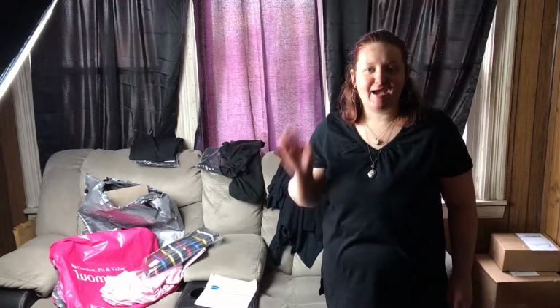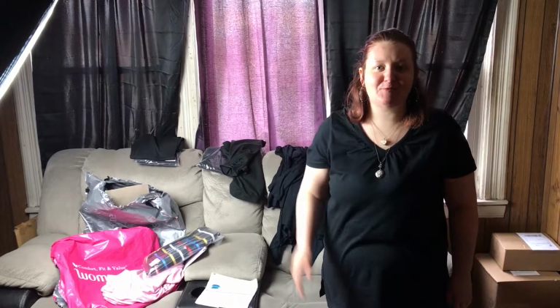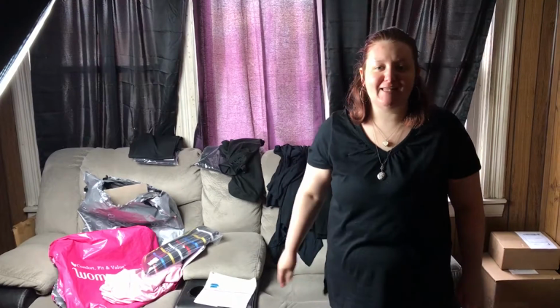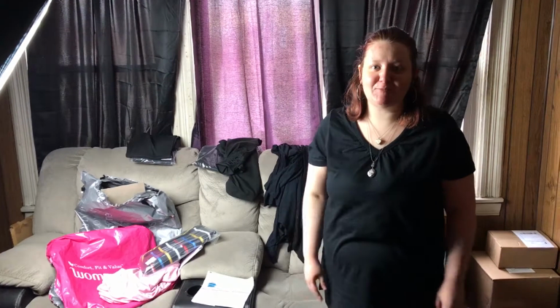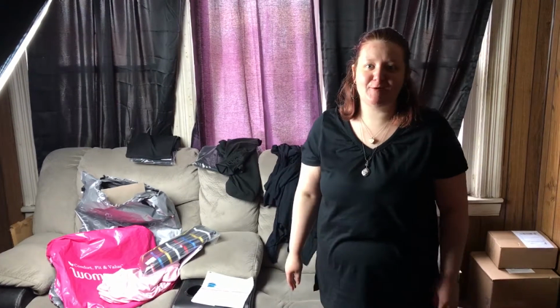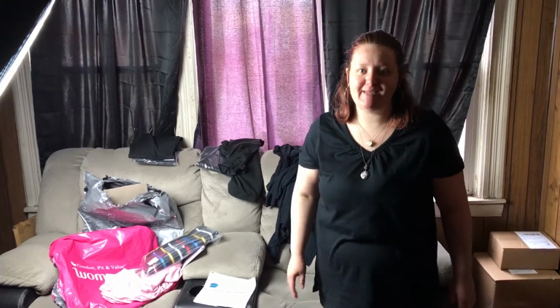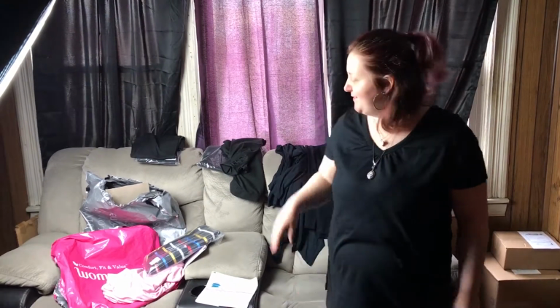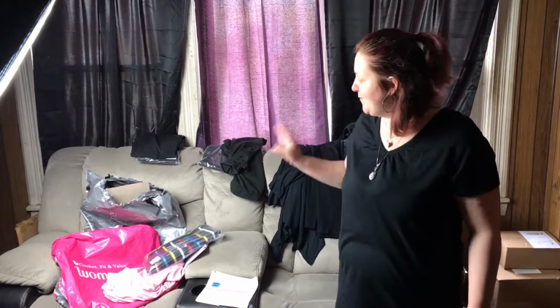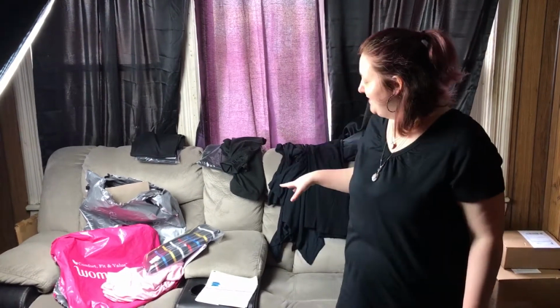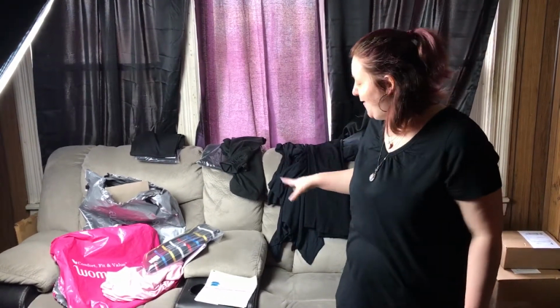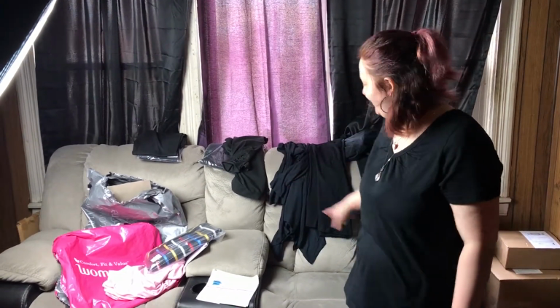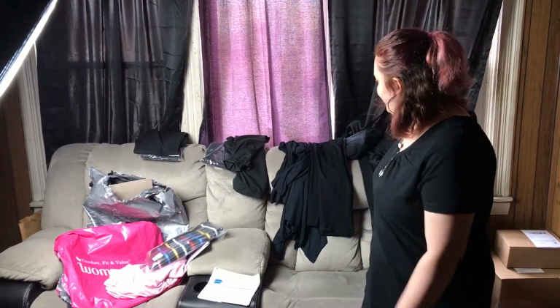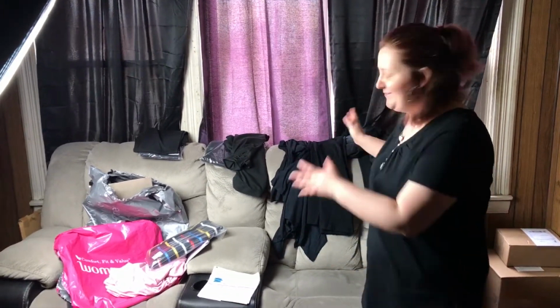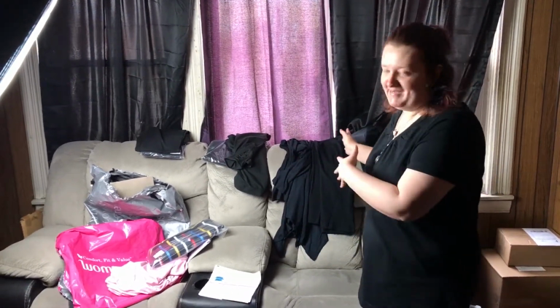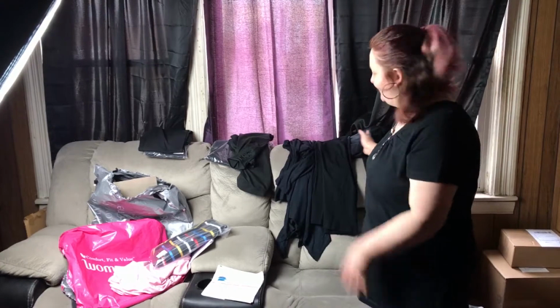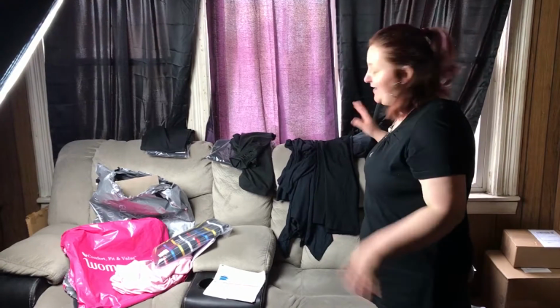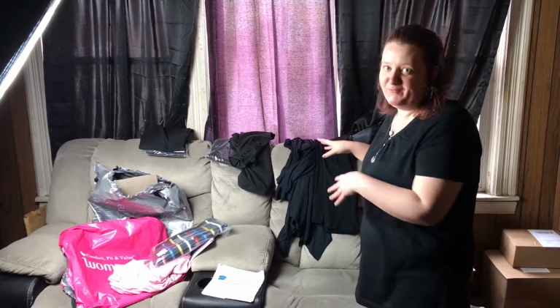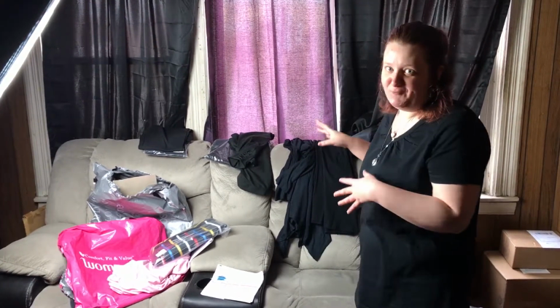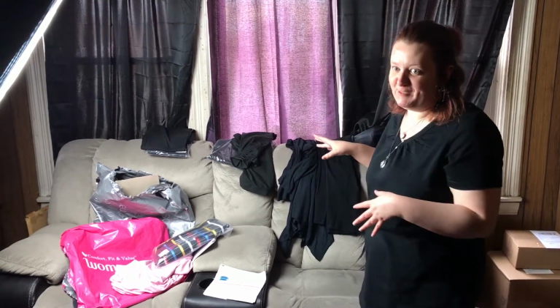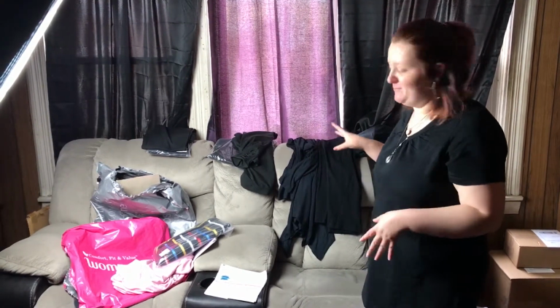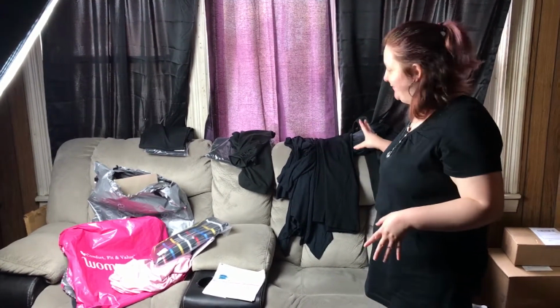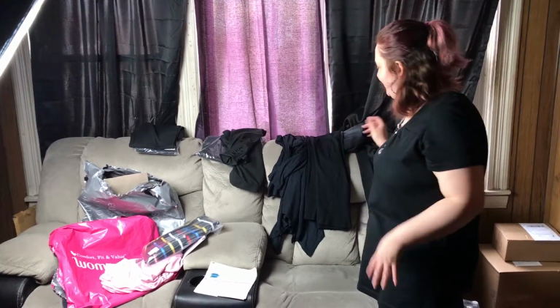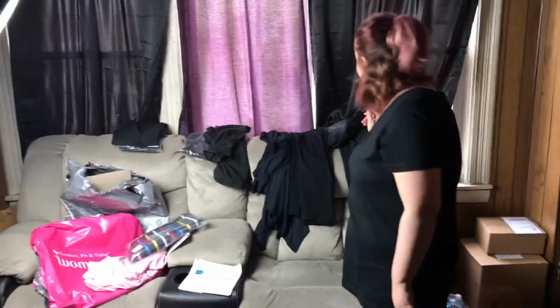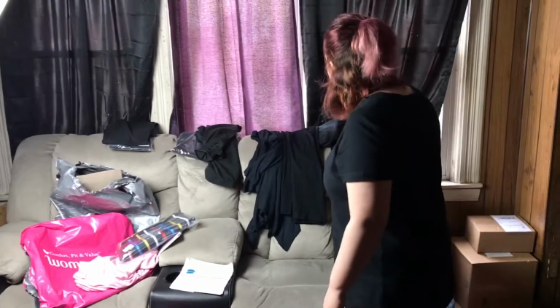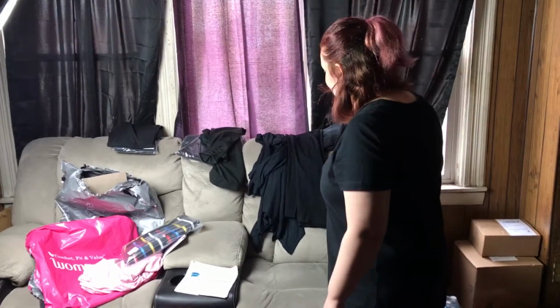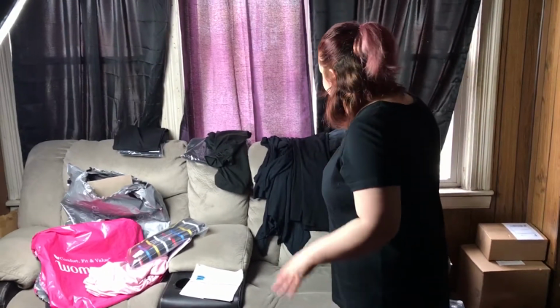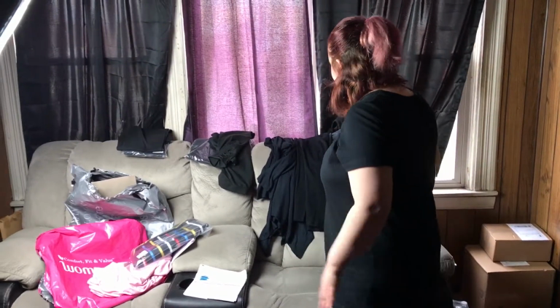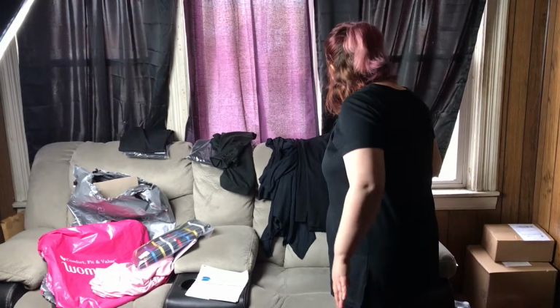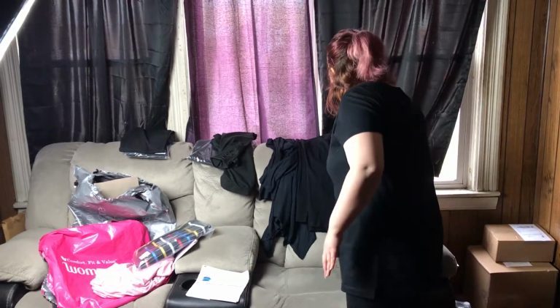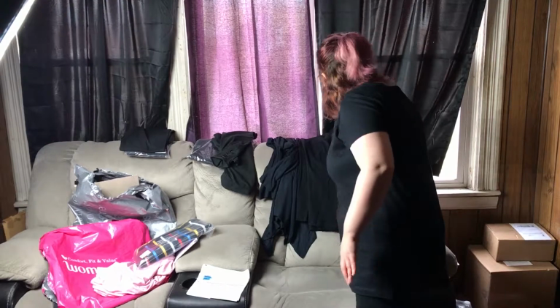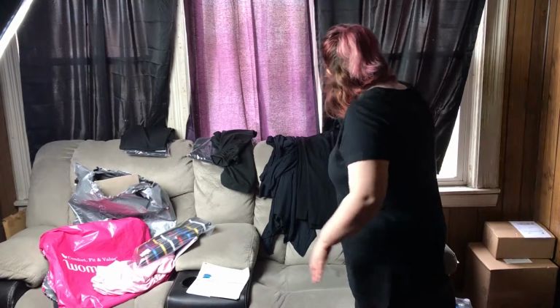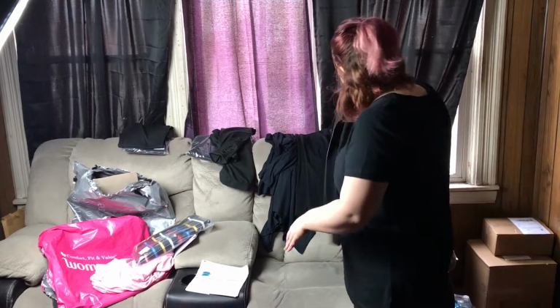Hi YouTube, this is Ellie from Once Upon a Hoarder and today I'm doing a Woman Within haul. As you can see here, this is not all of it. I actually wore some so some is in the dirty clothes, but I'm going to start with my favorite things.